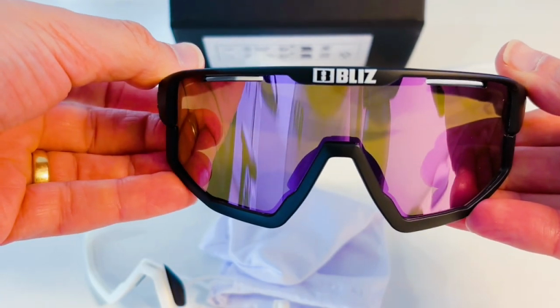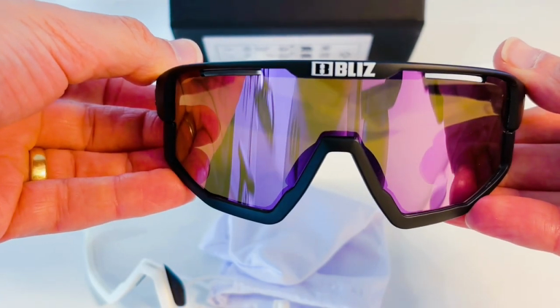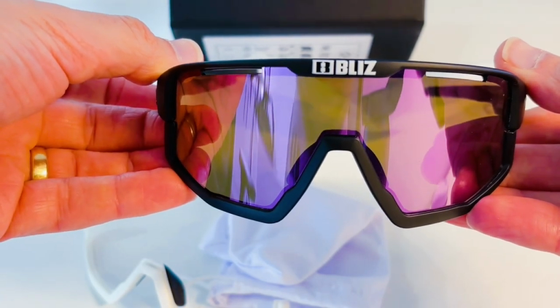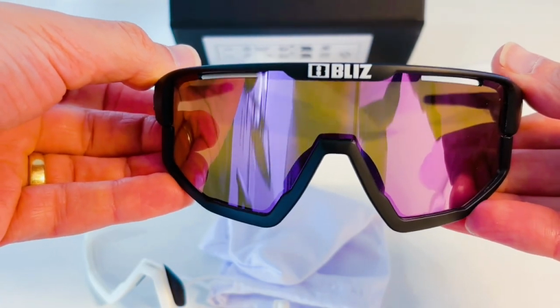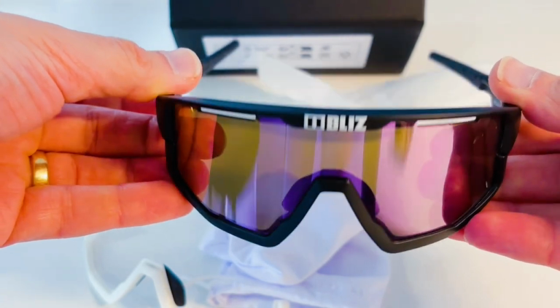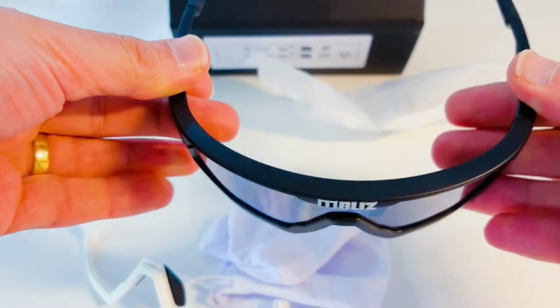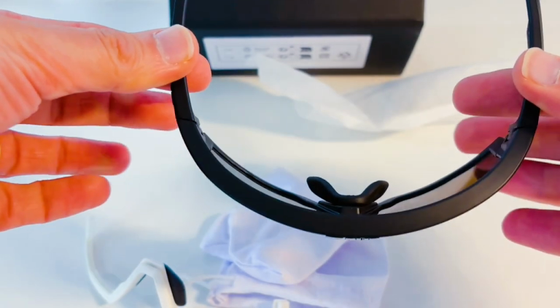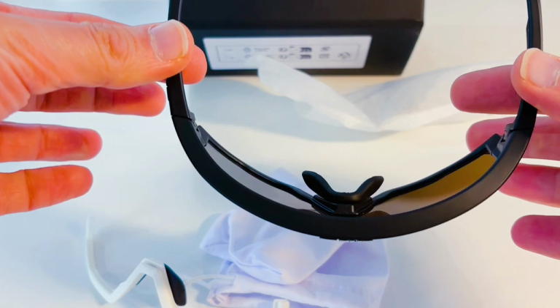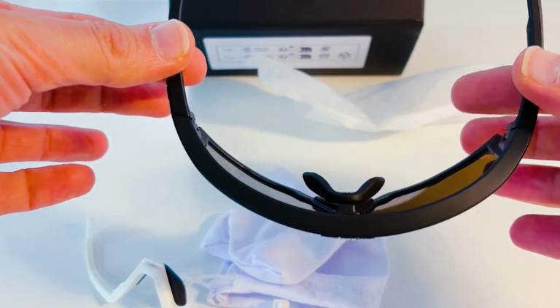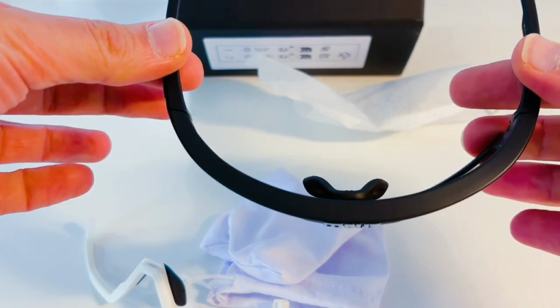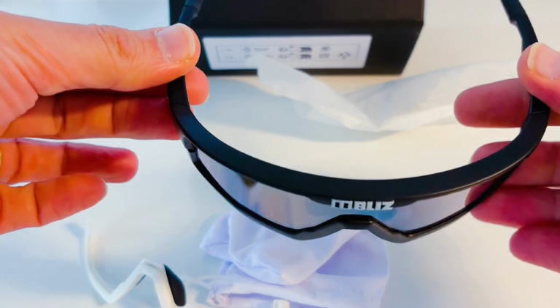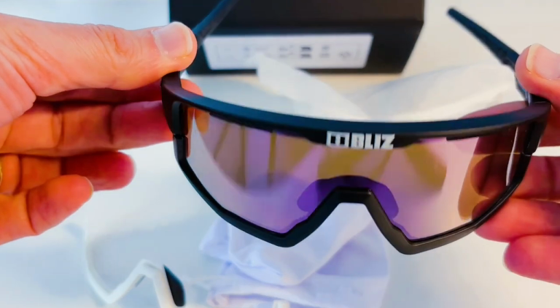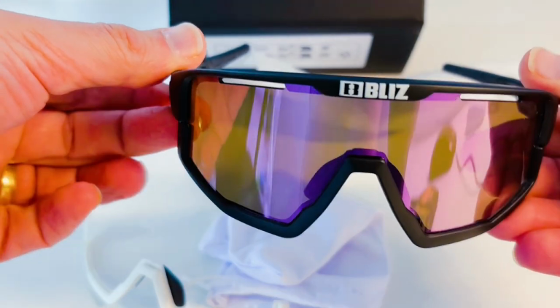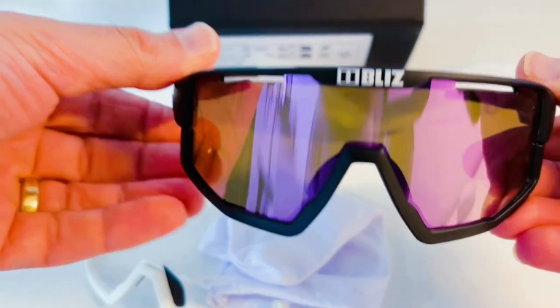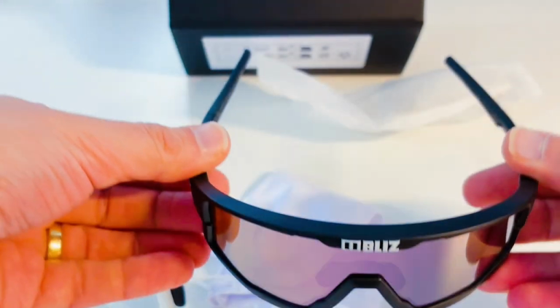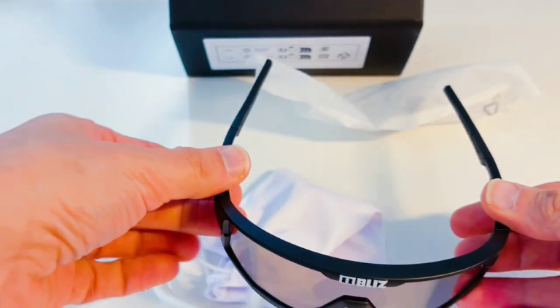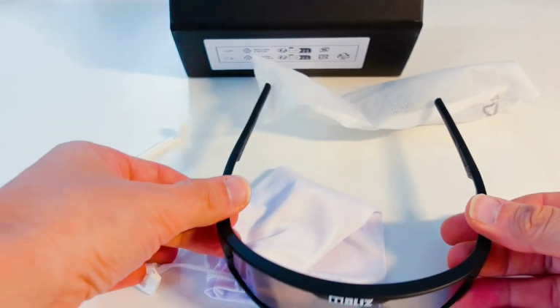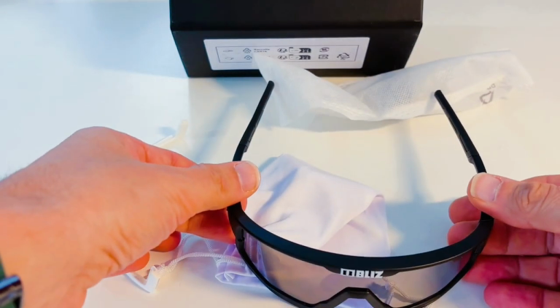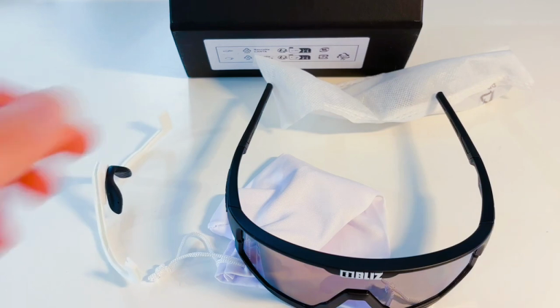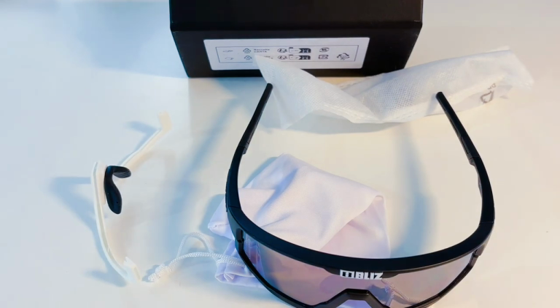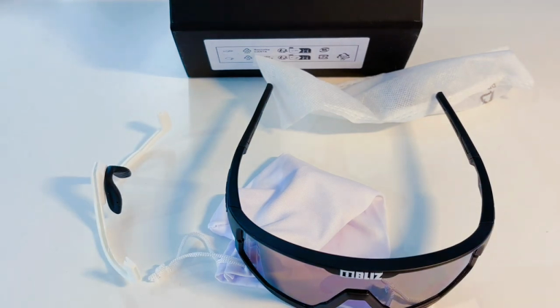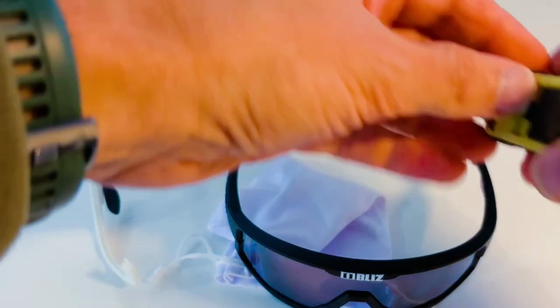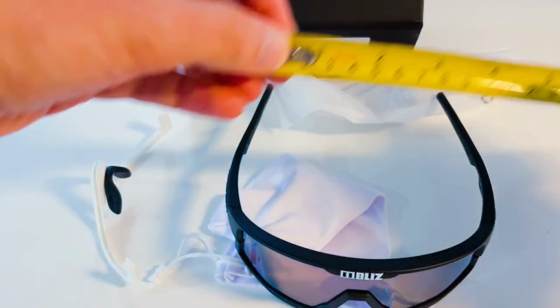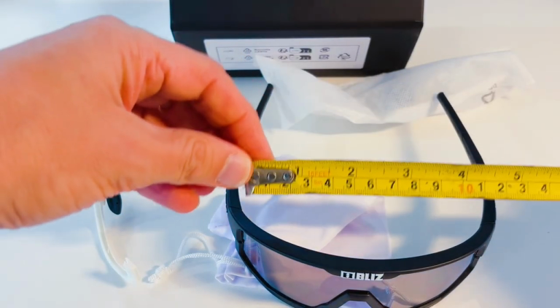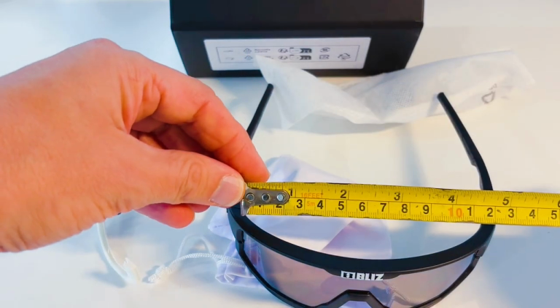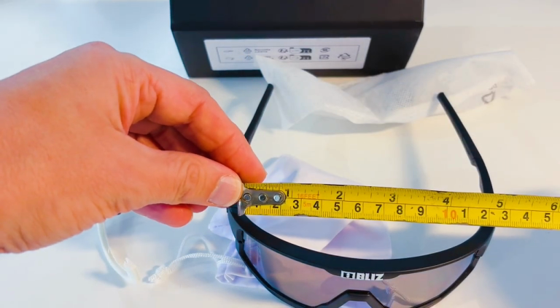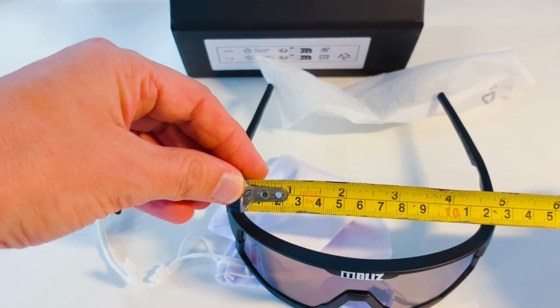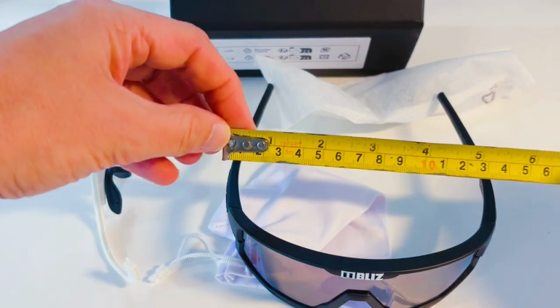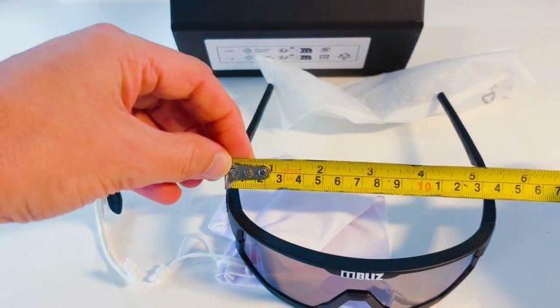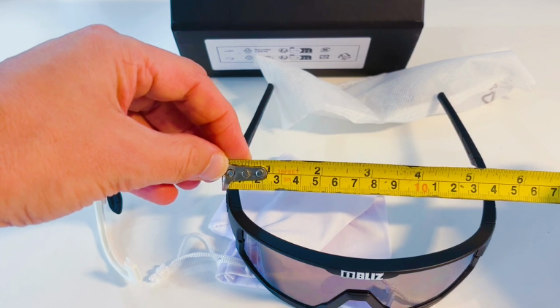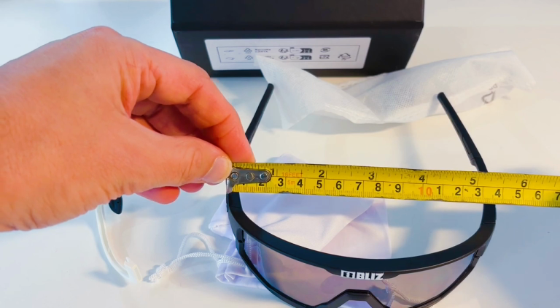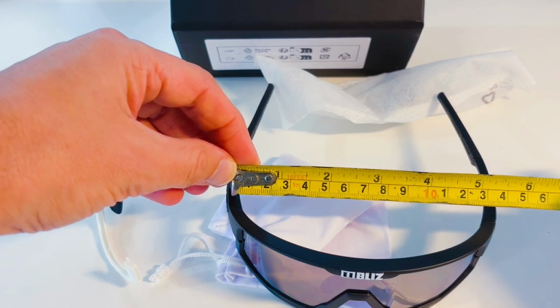The curved frames mean that you have good field of vision and there are not really any blind spots when looking back over your shoulder for oncoming cars. In terms of width, the lens measures 120mm and the widest part of the frames measure 140mm.